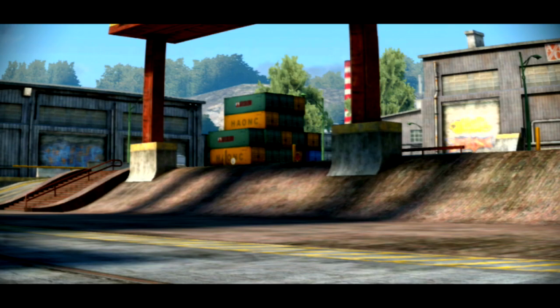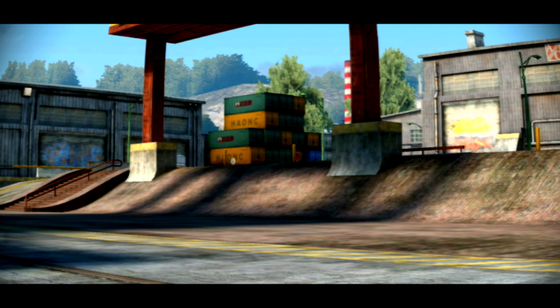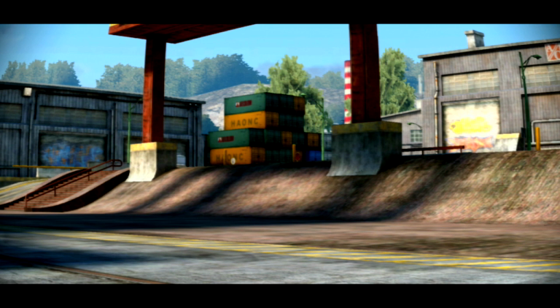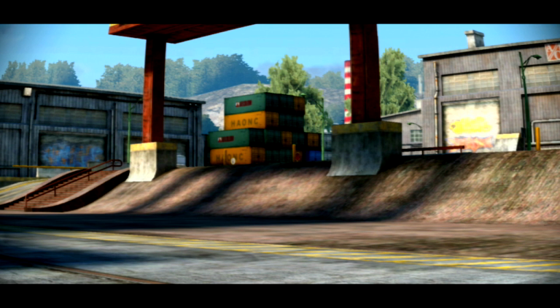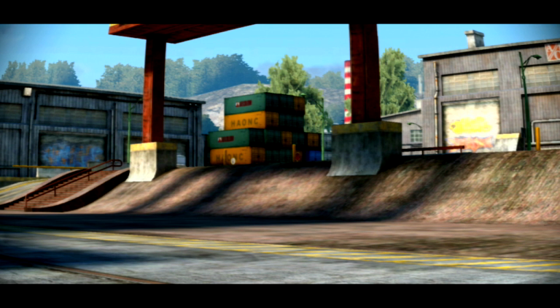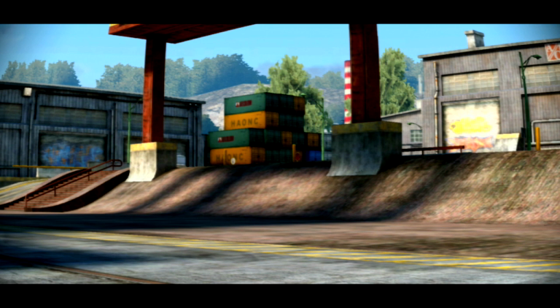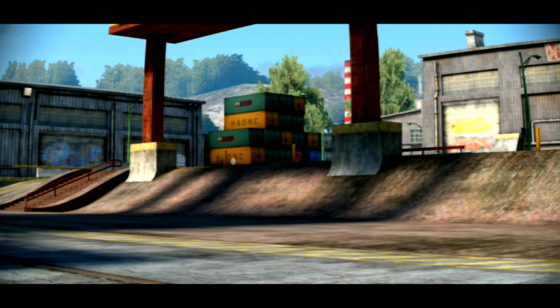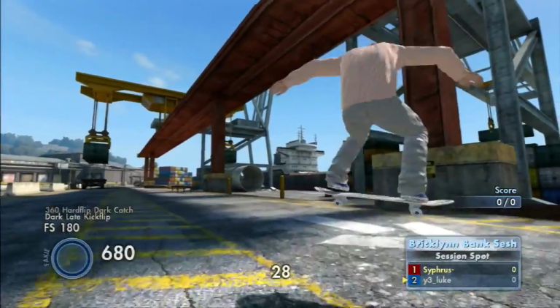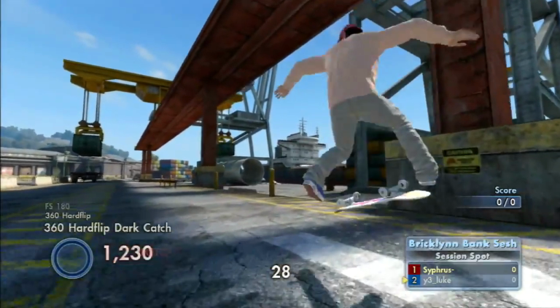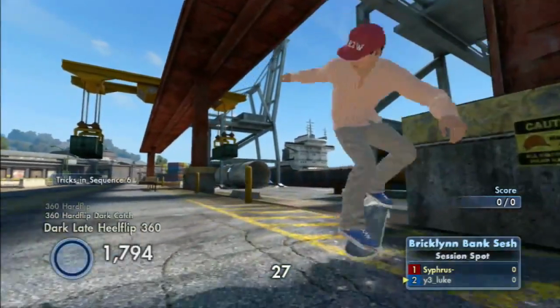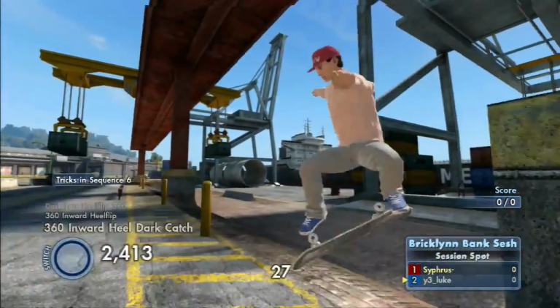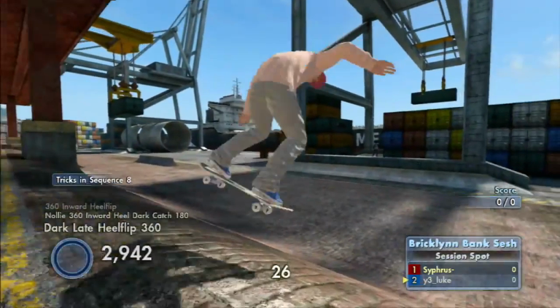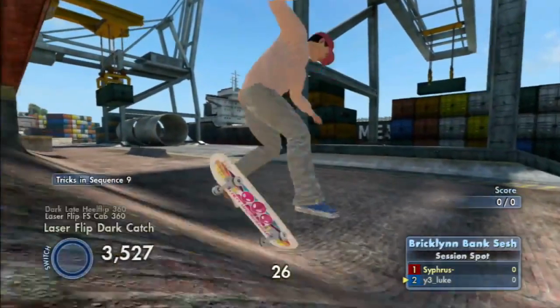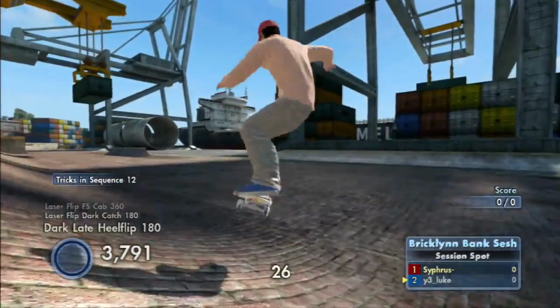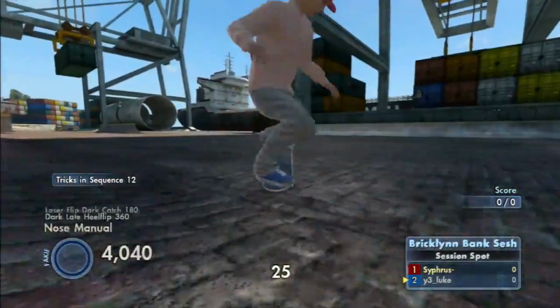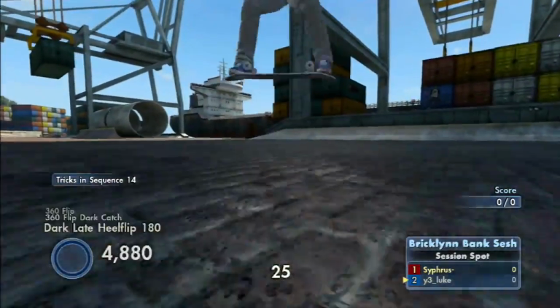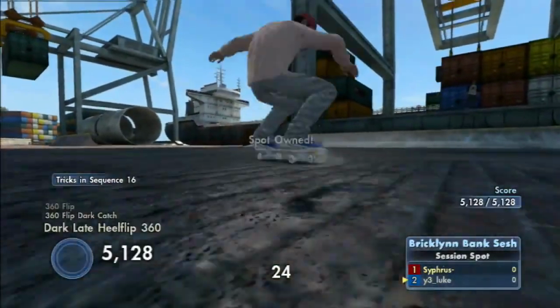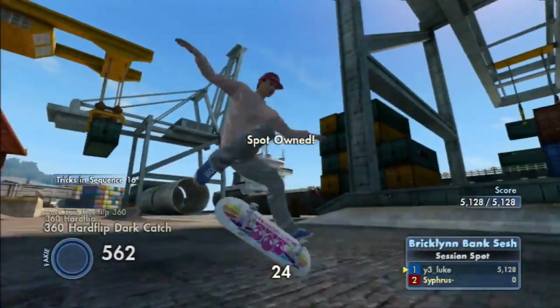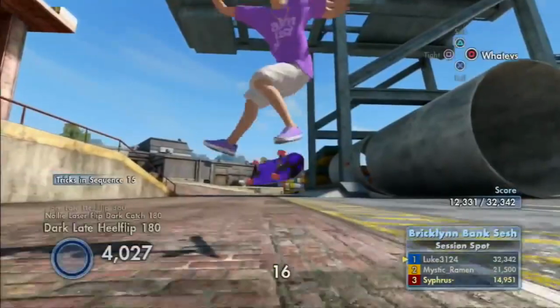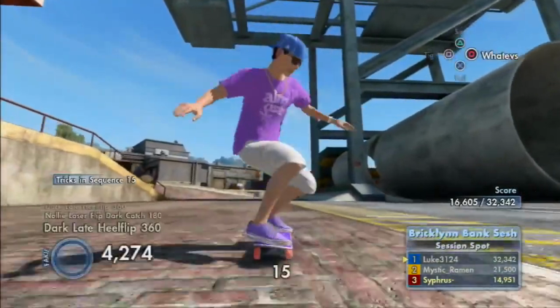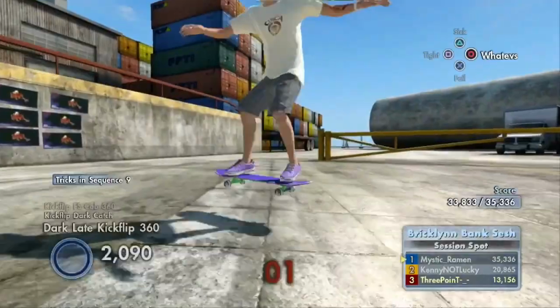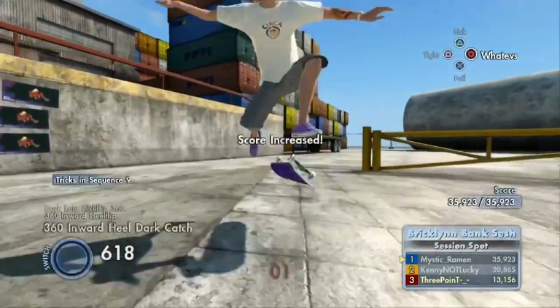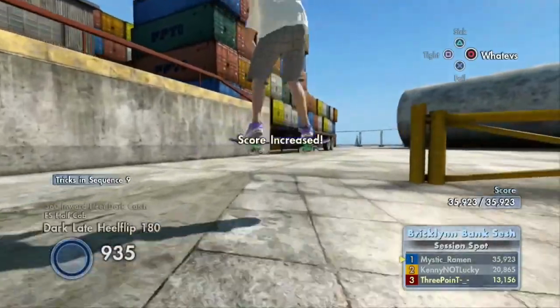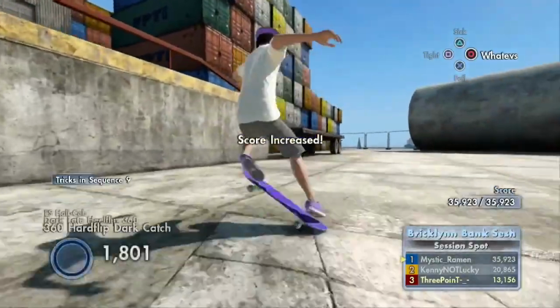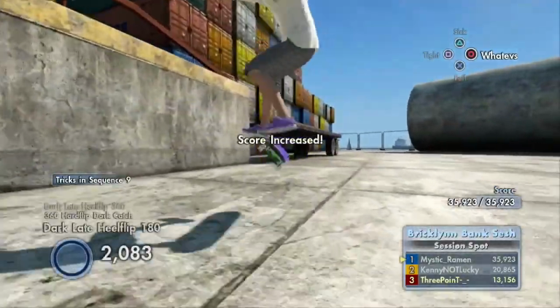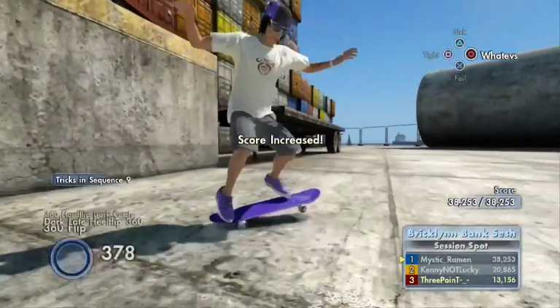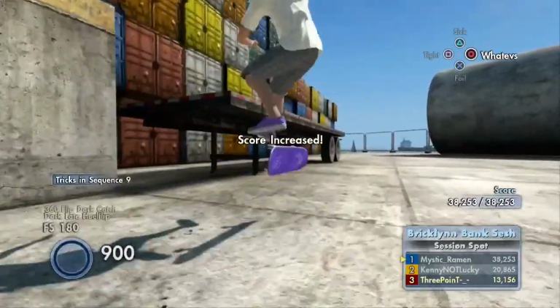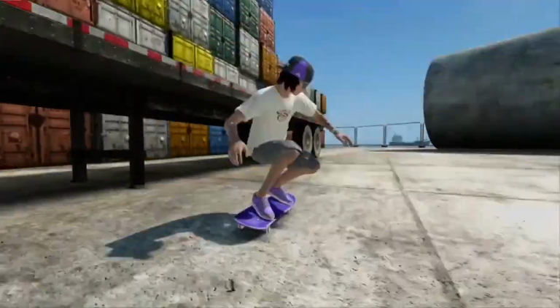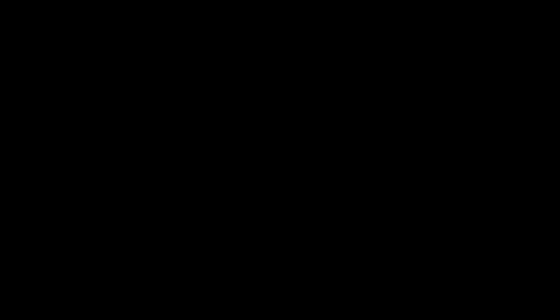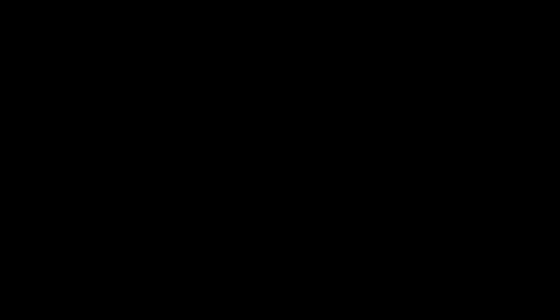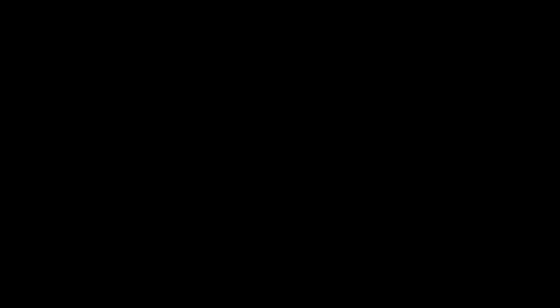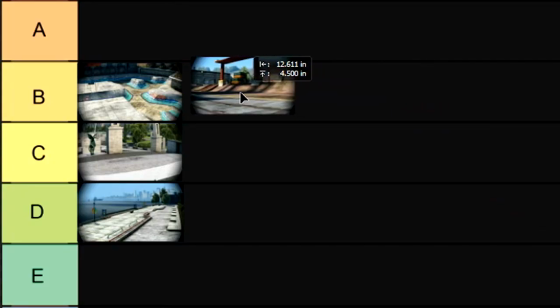Brickland Bank. This one has gotten a lot of attention because it's the perfect map to learn infinite popping. And because of that, the record just keeps going up and up and up. What the fuck, can you guys stop? B tier.